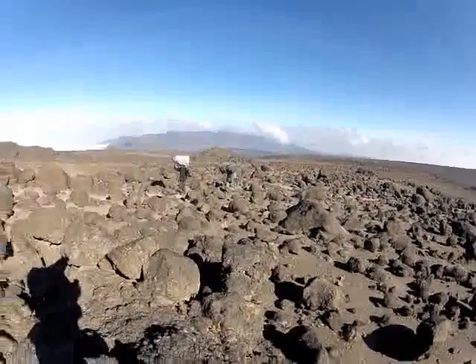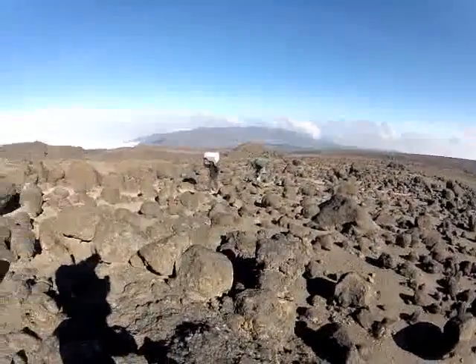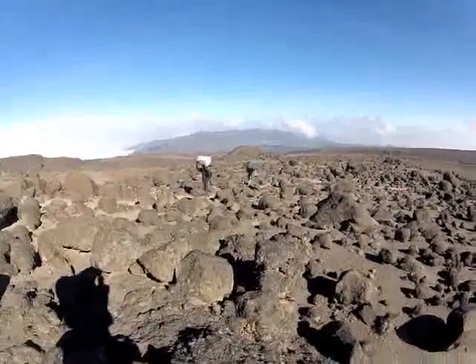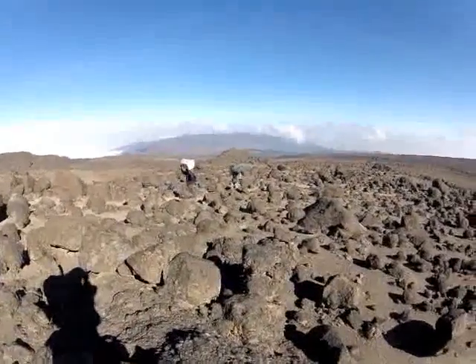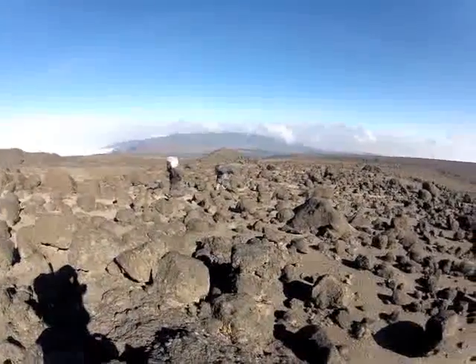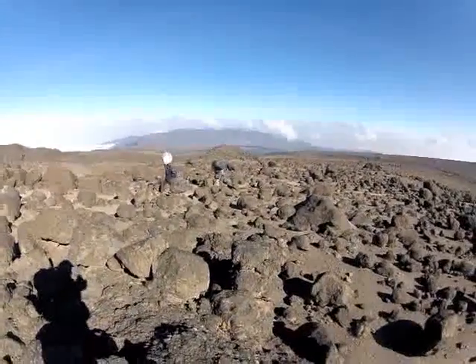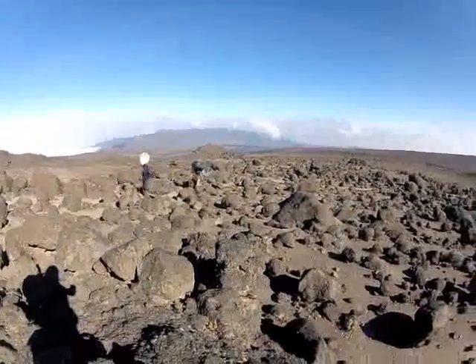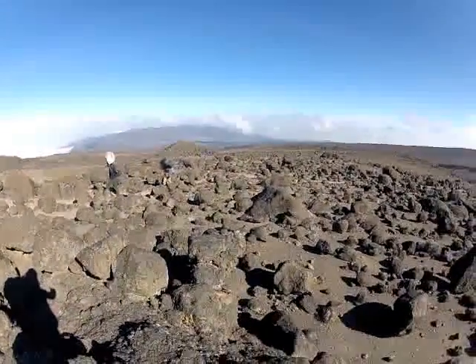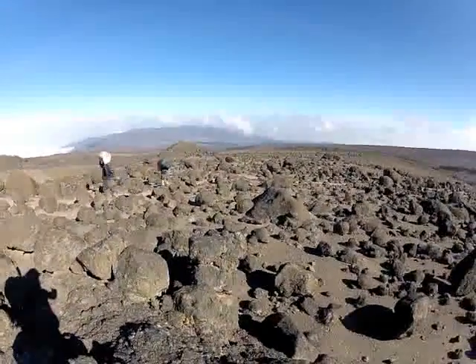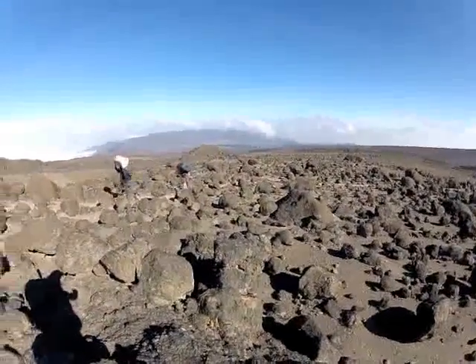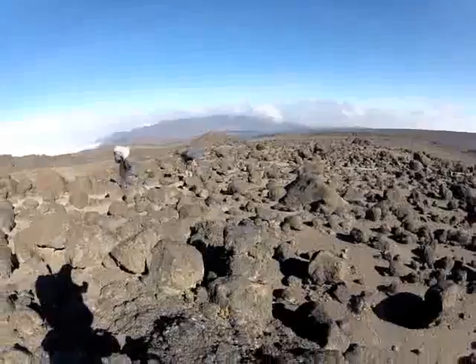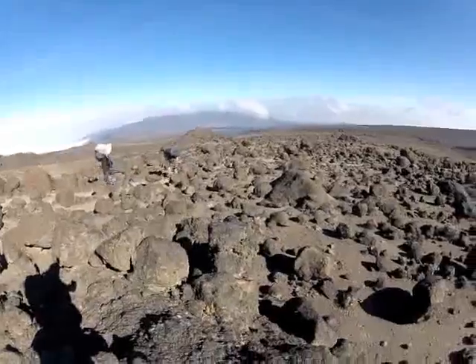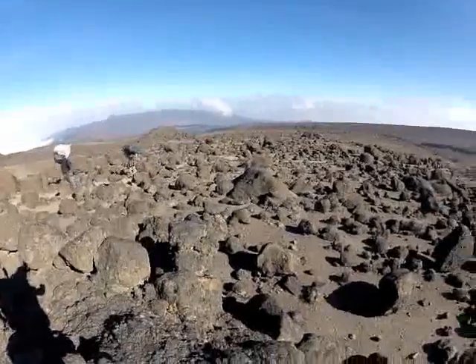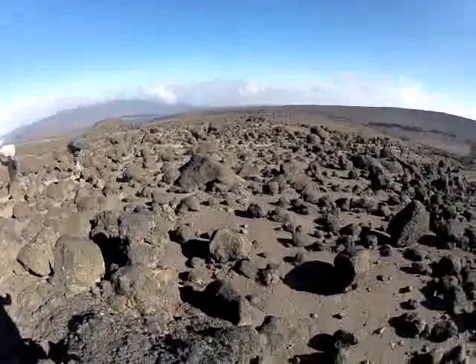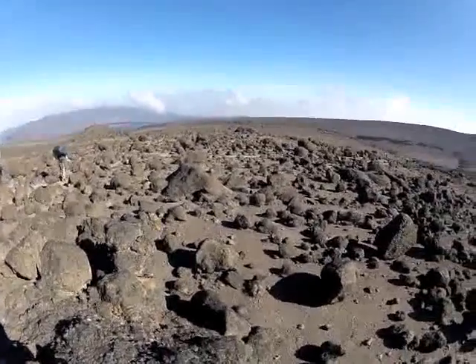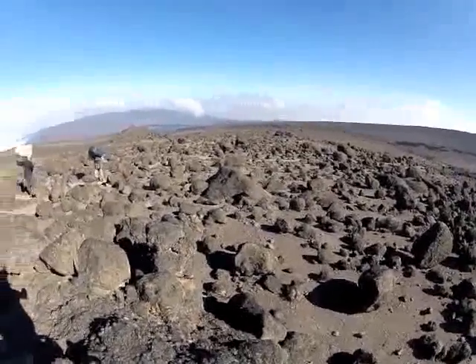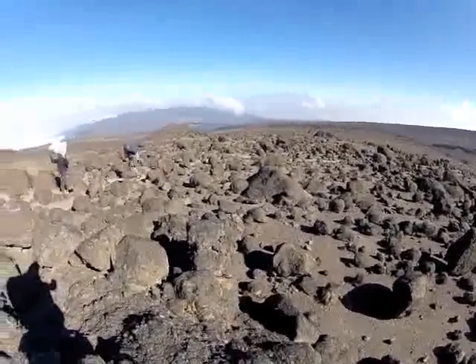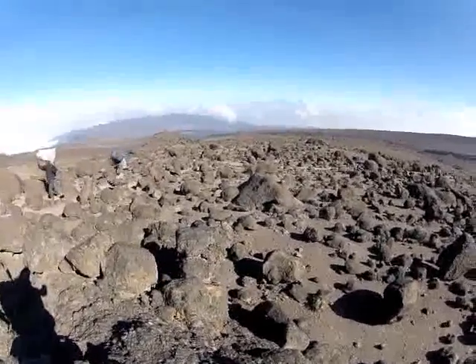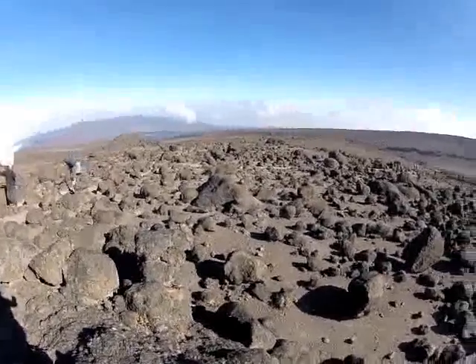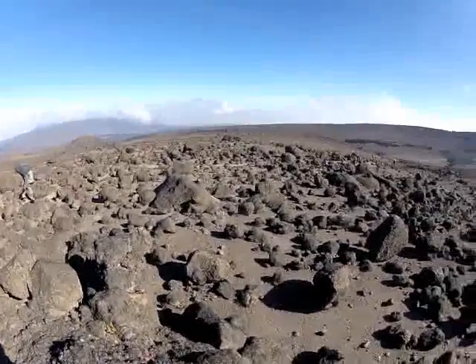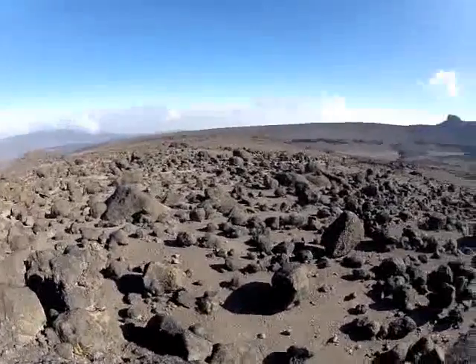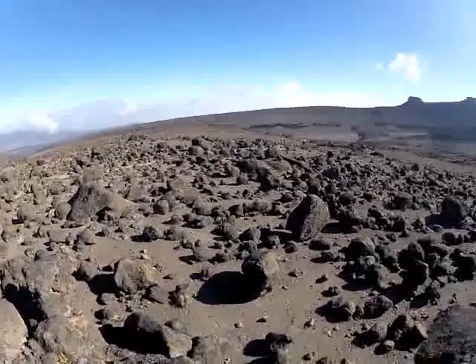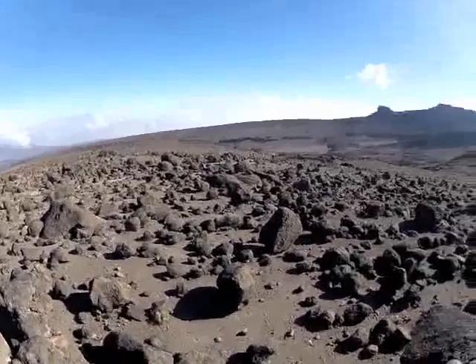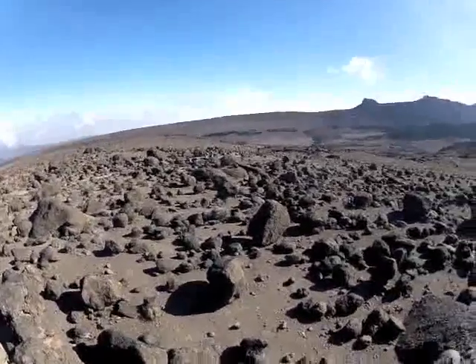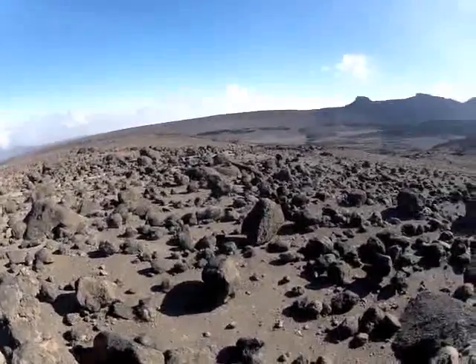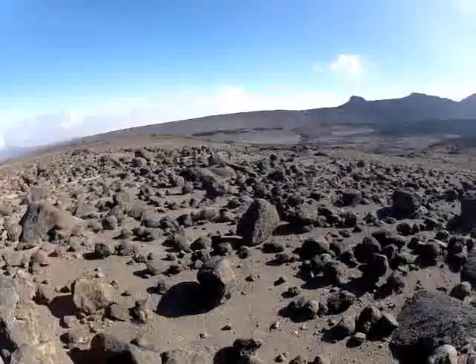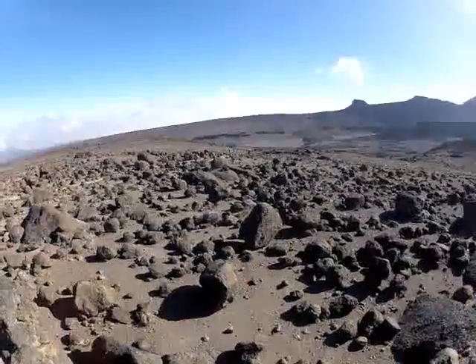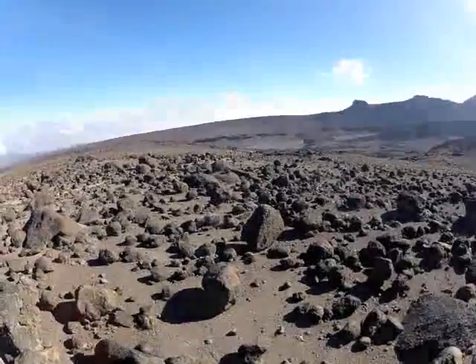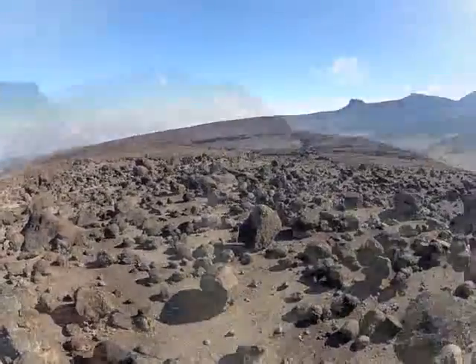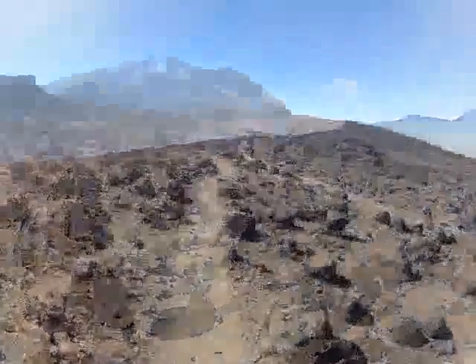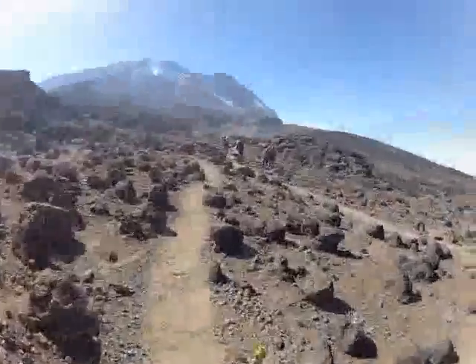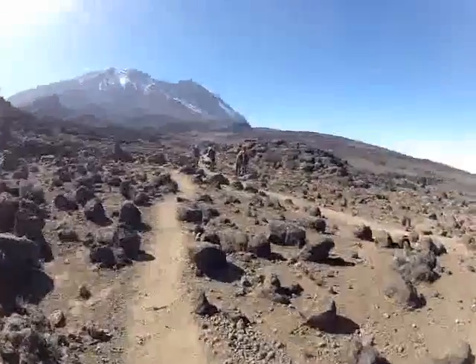Over the porter's shoulders here, you'll see in the background Shira Plateau, which we came across two days ago. And here's an interesting one for you.